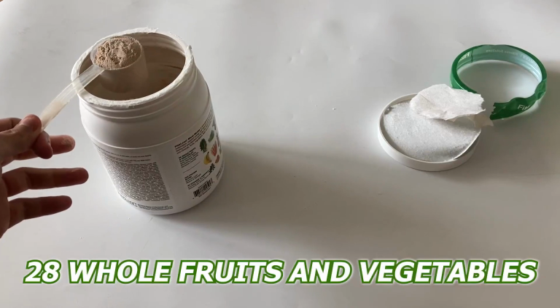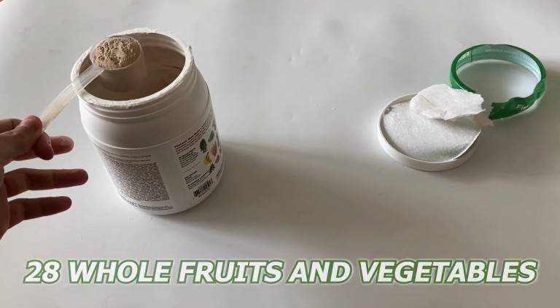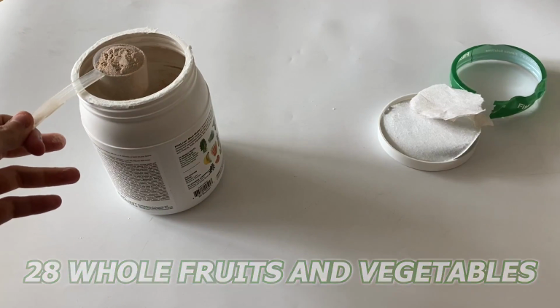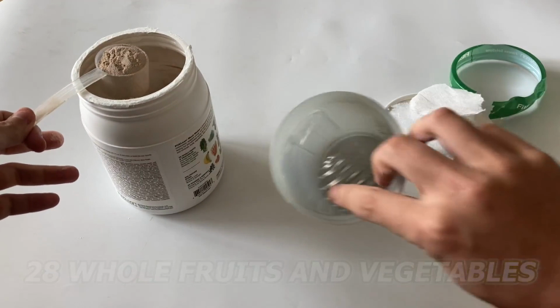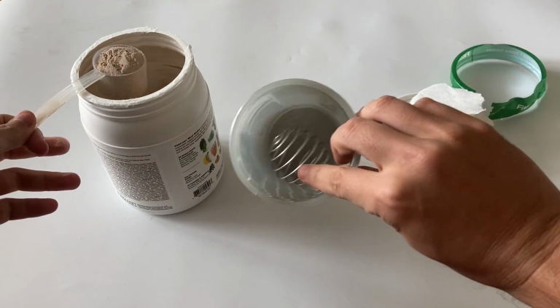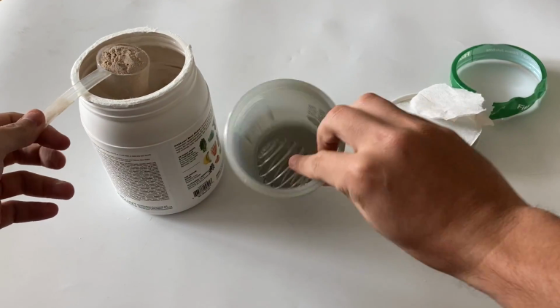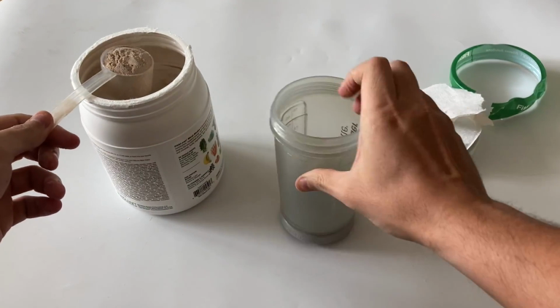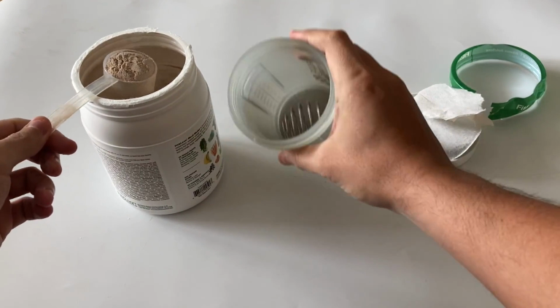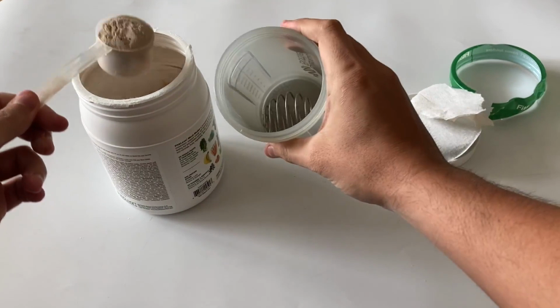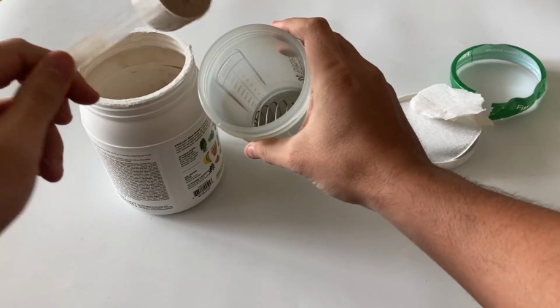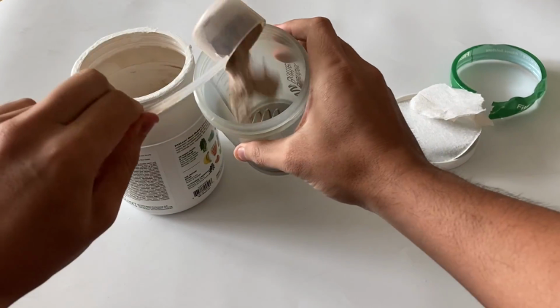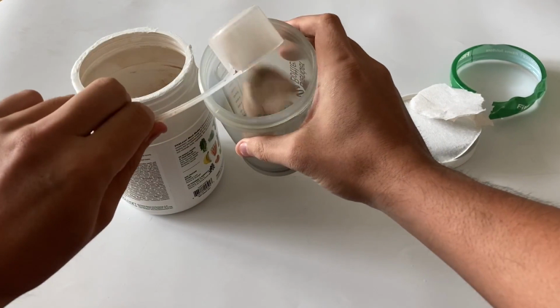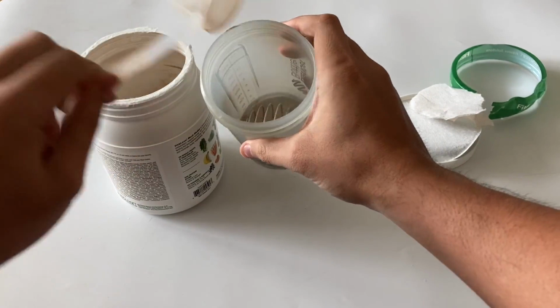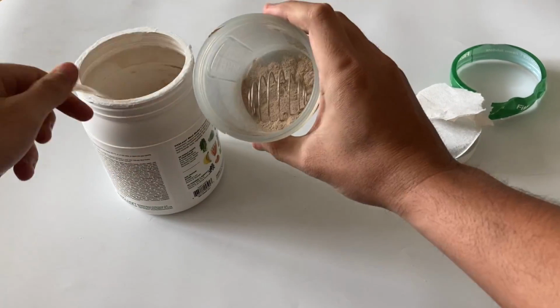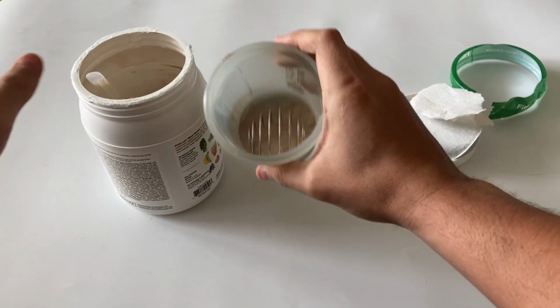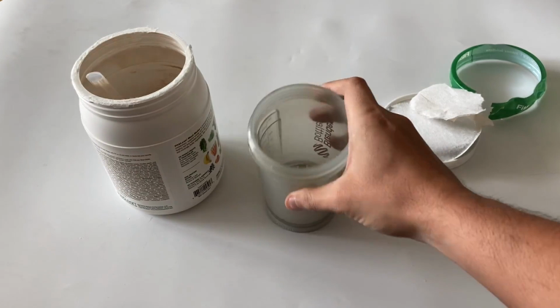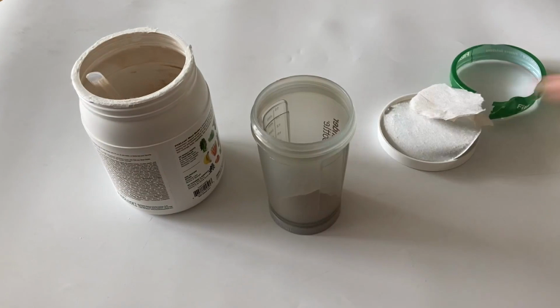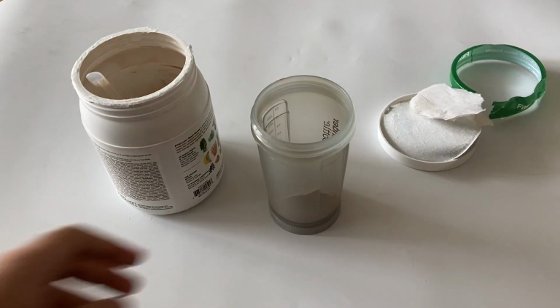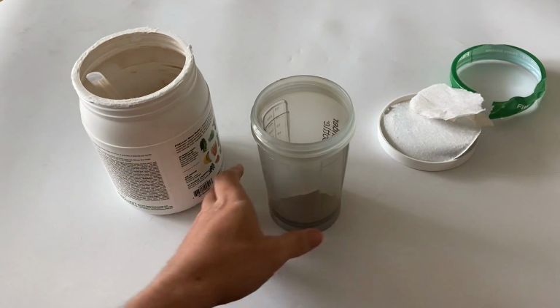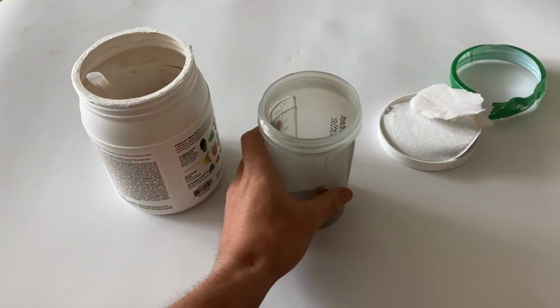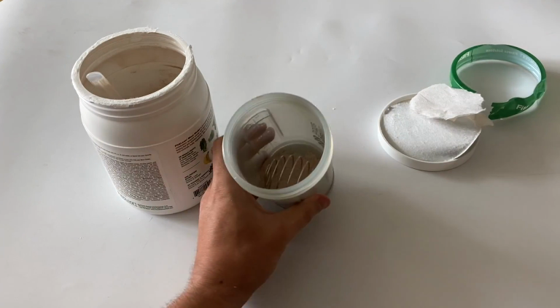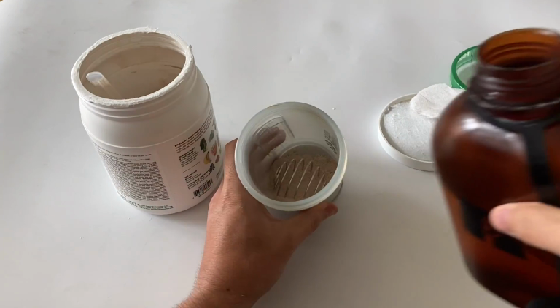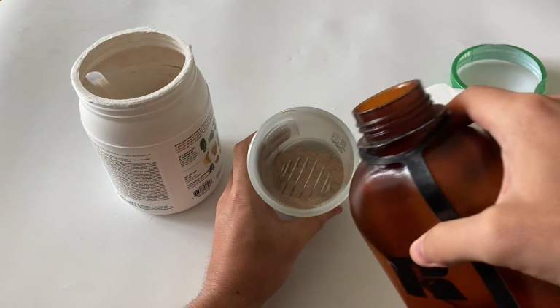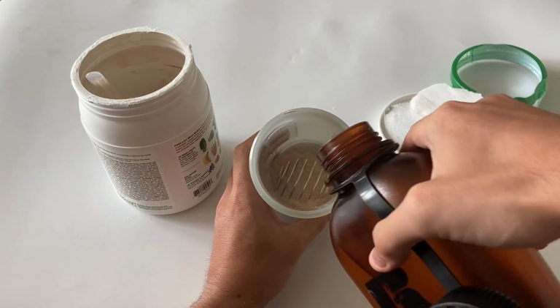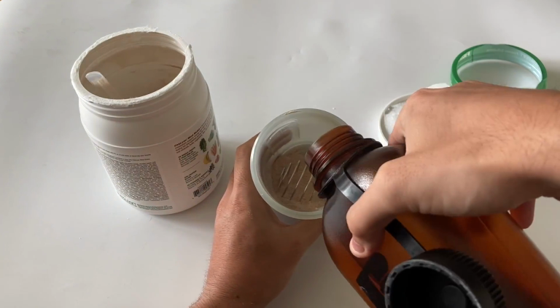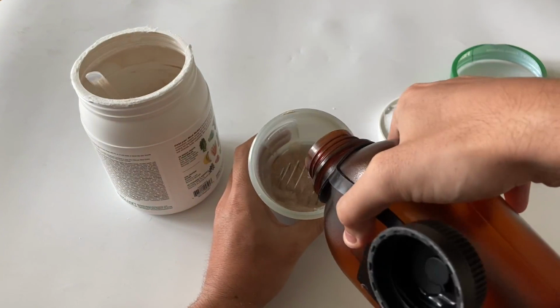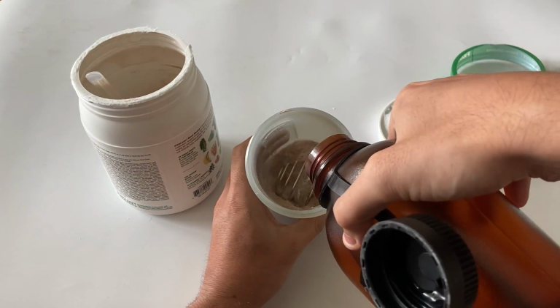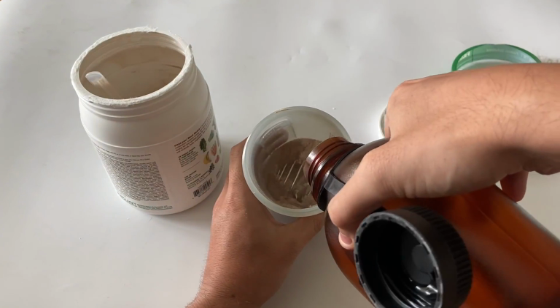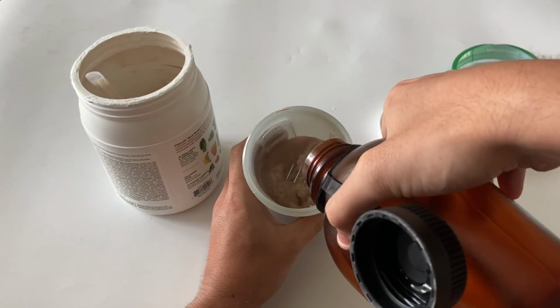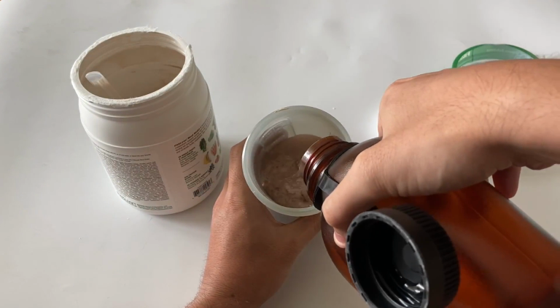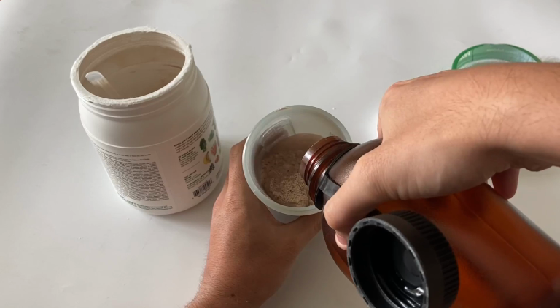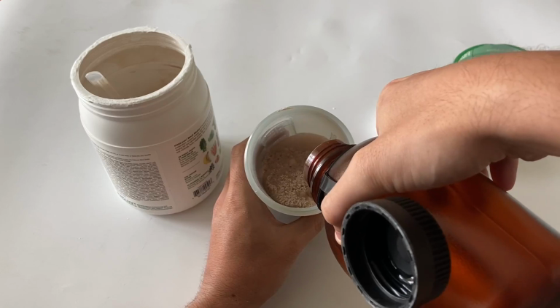including red beets, kale, spinach, mango, blueberry, pineapple, bananas, and carrots. This ensures that you're getting a good dose of vitamins and minerals.